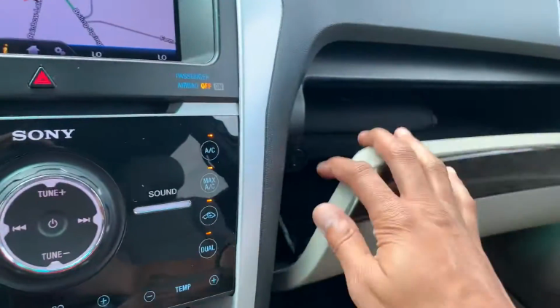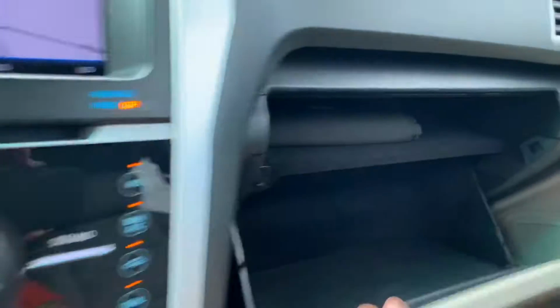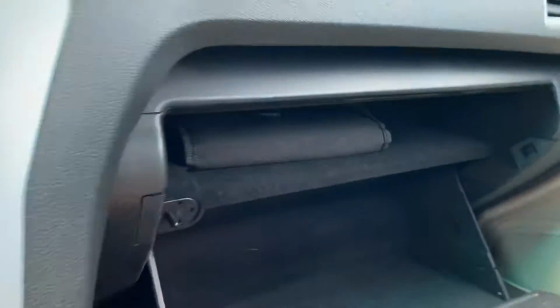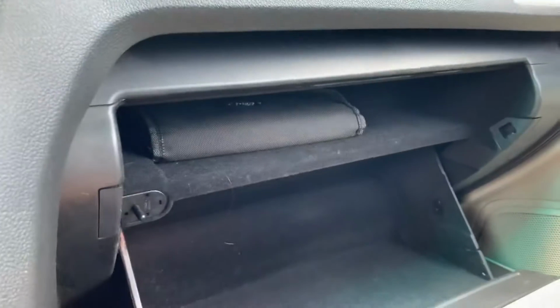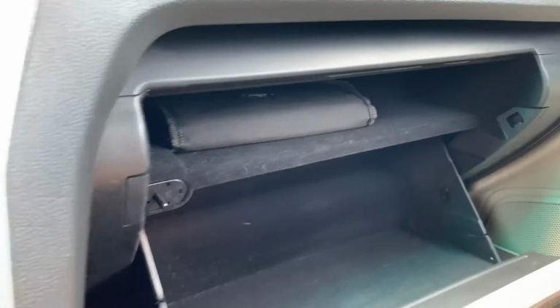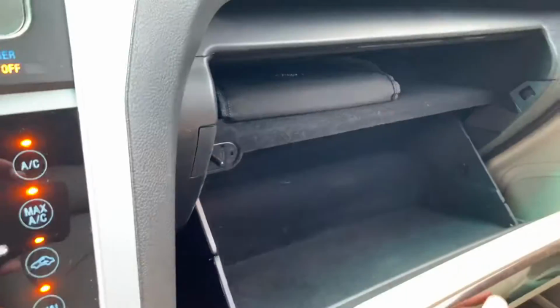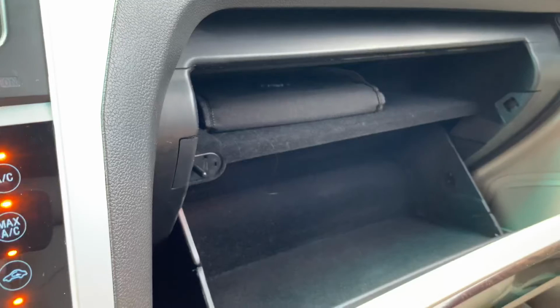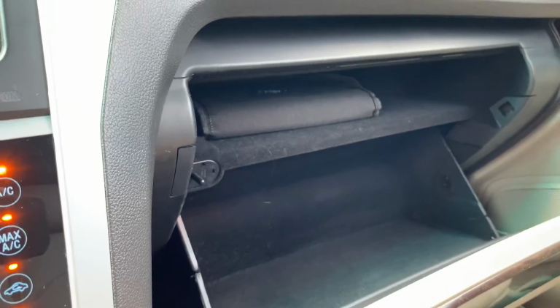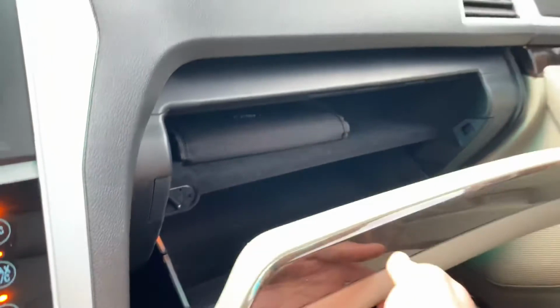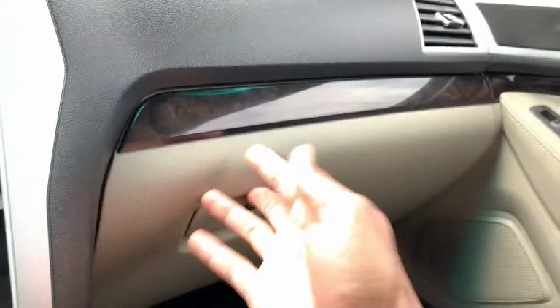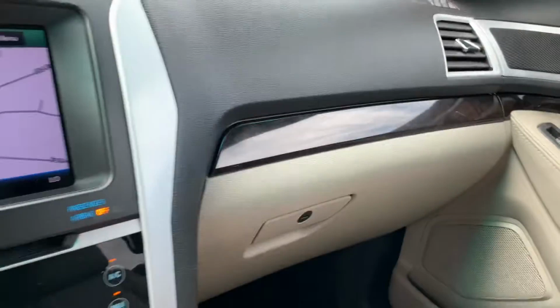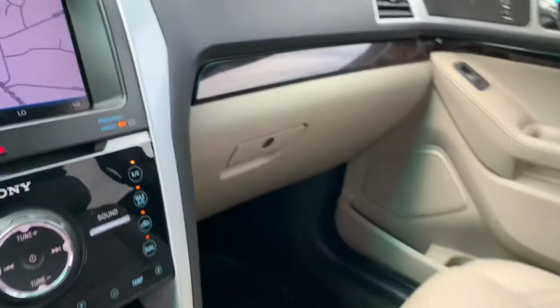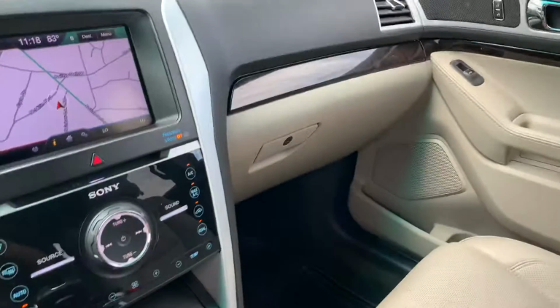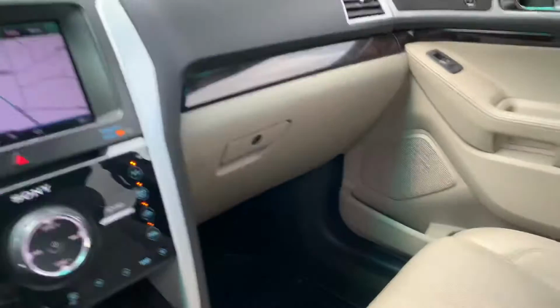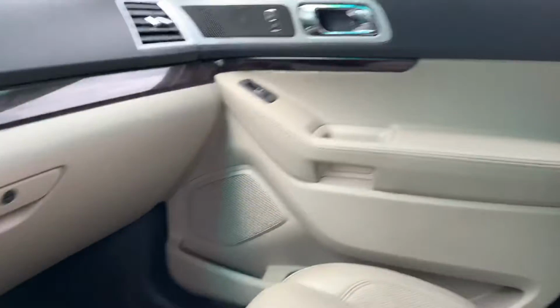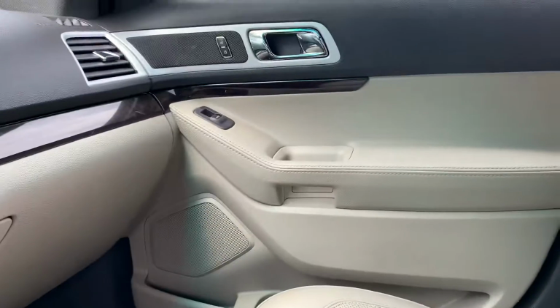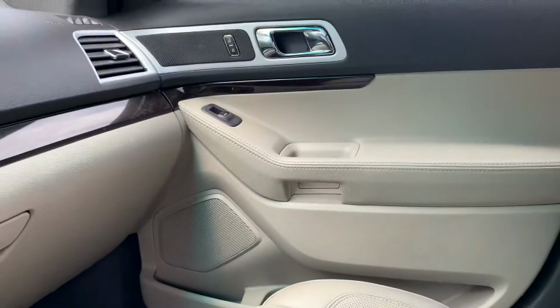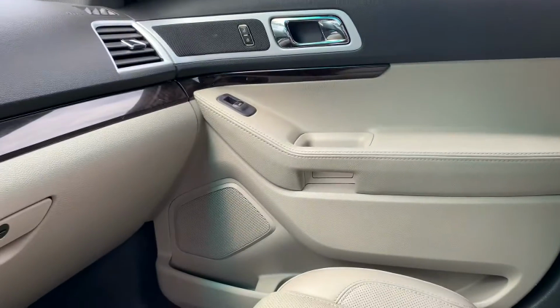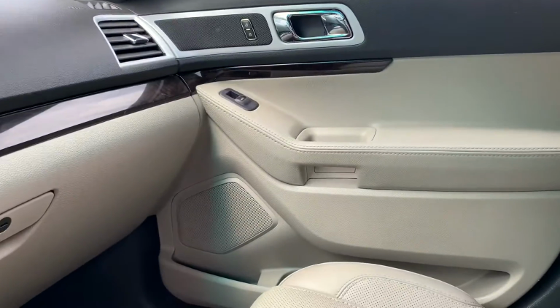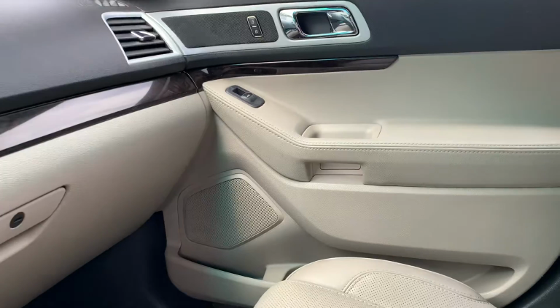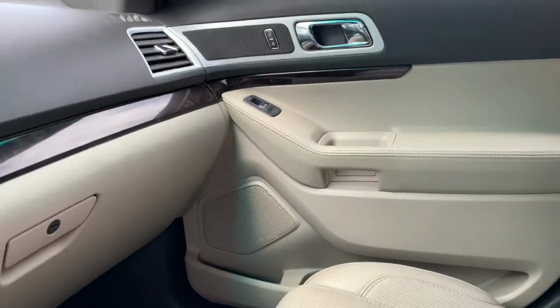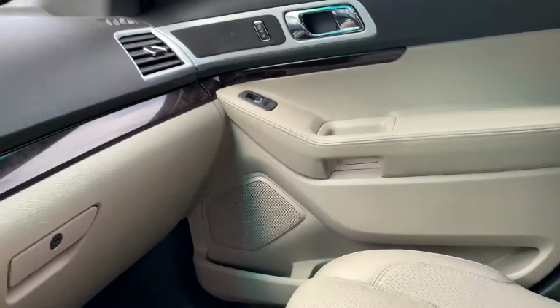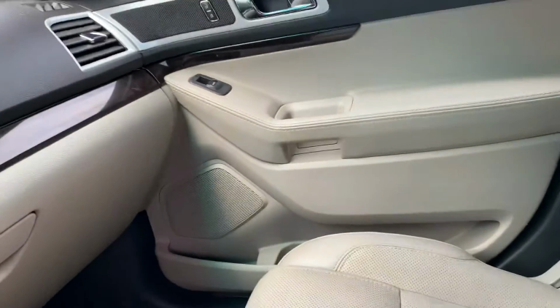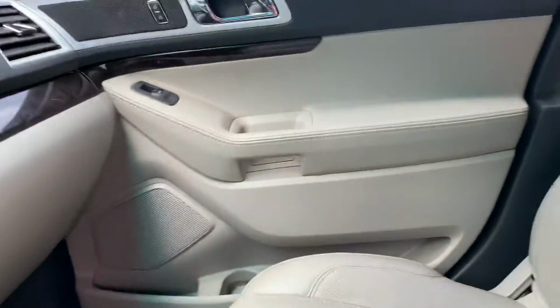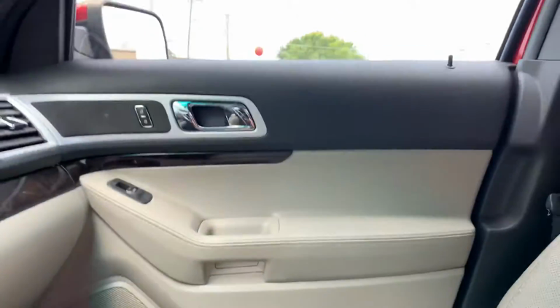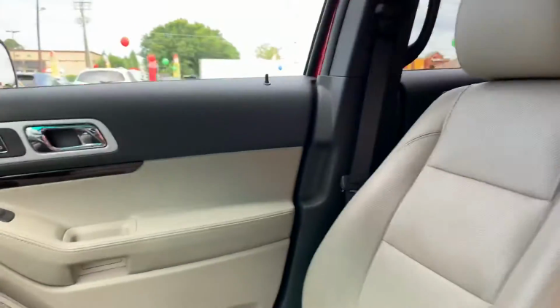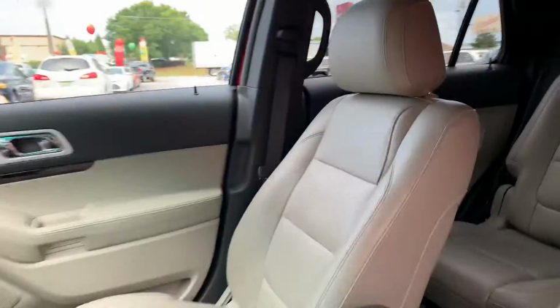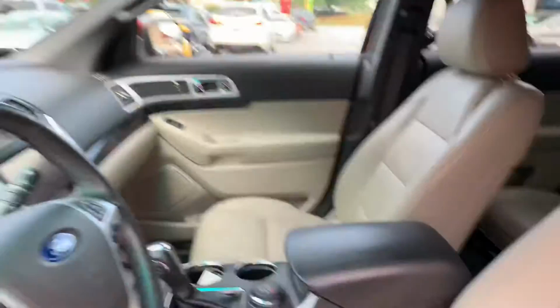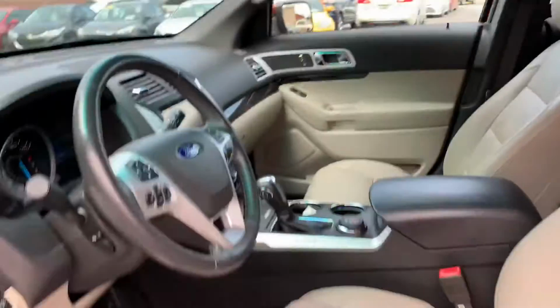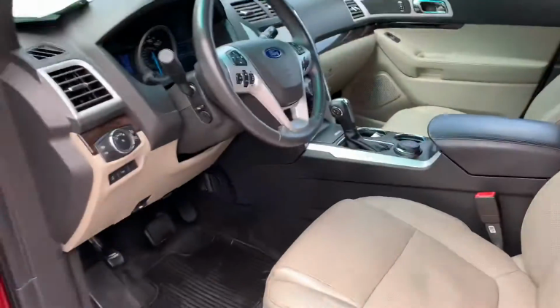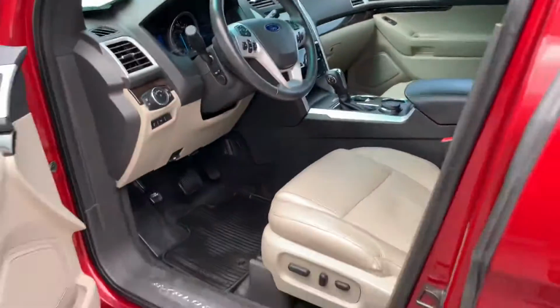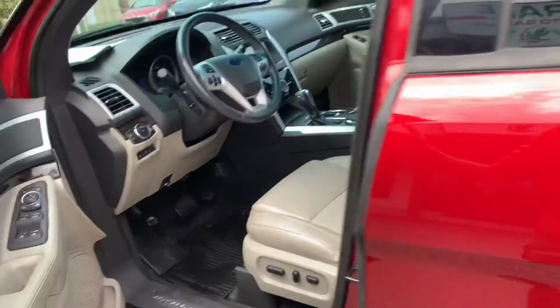It has a huge glove box with two tiers. This vehicle even has heated and cold seats. Tow package.